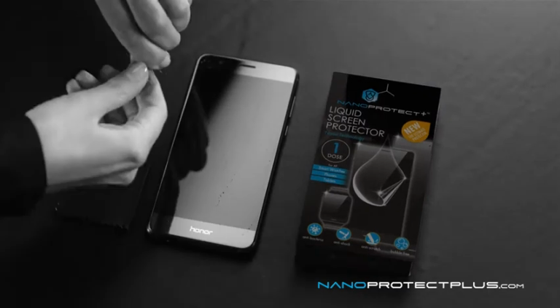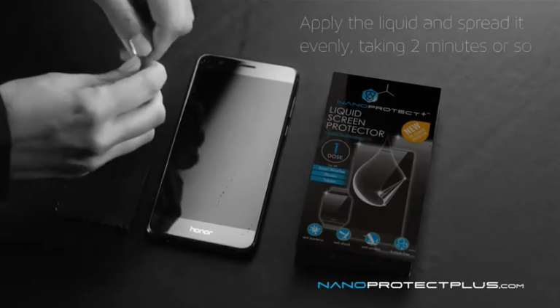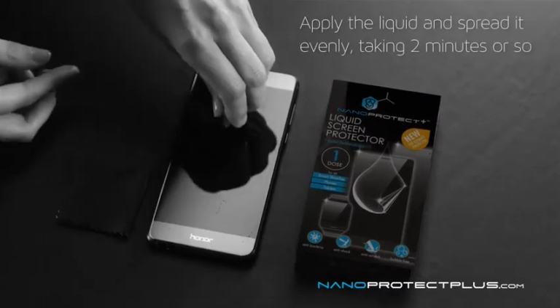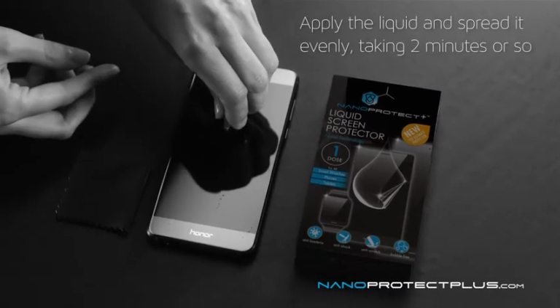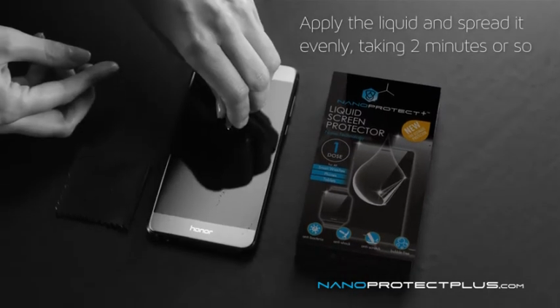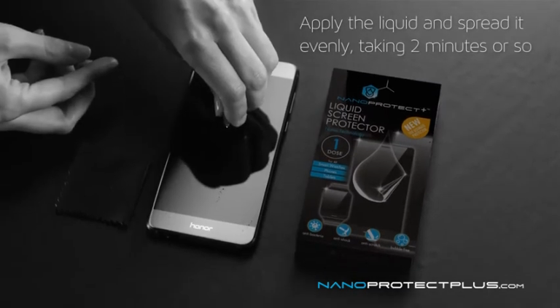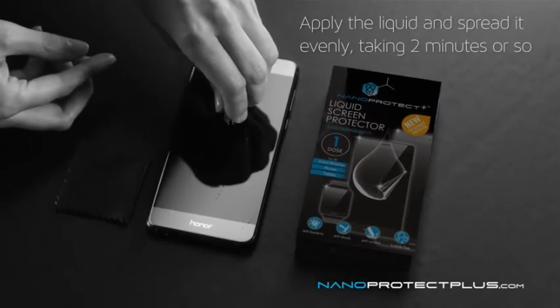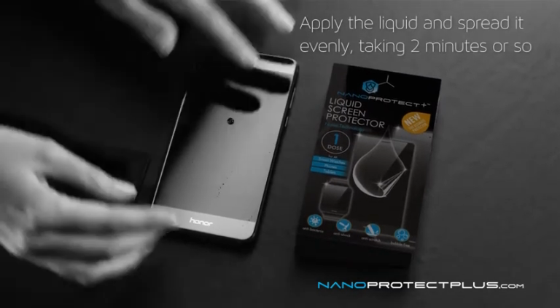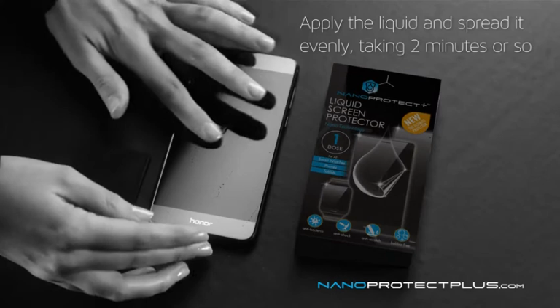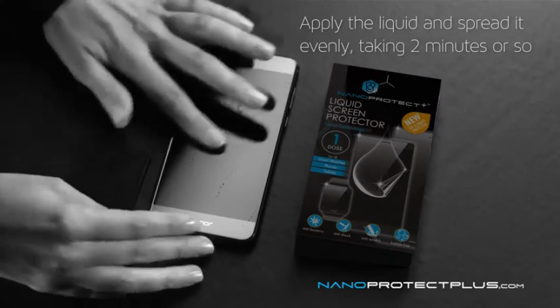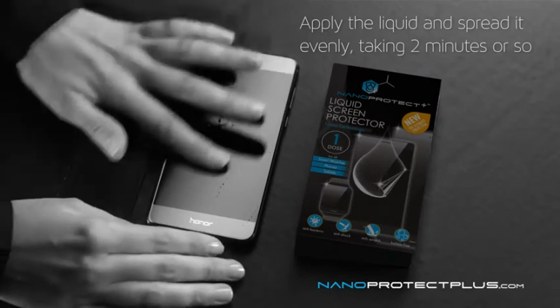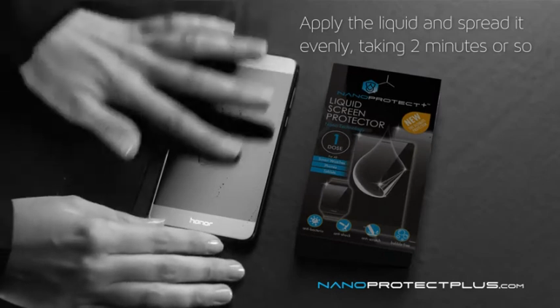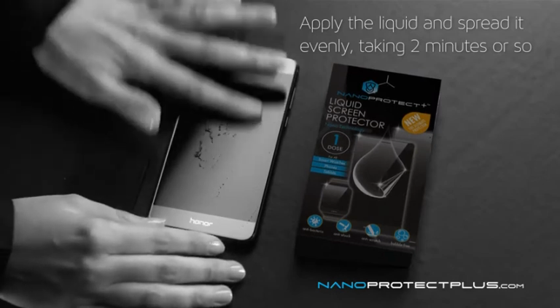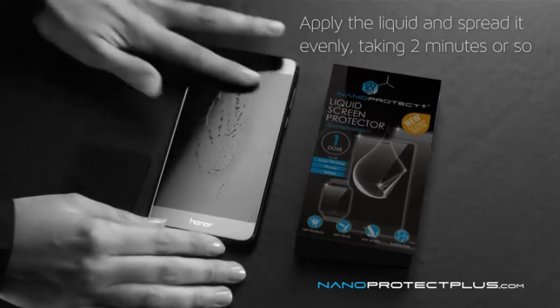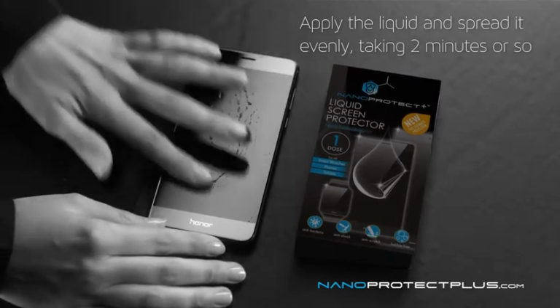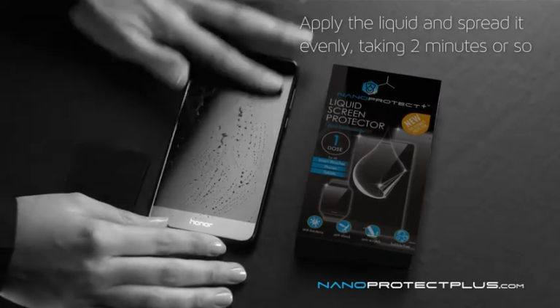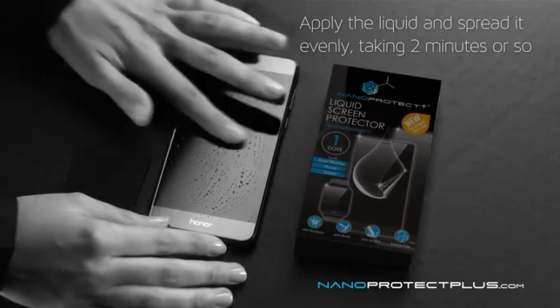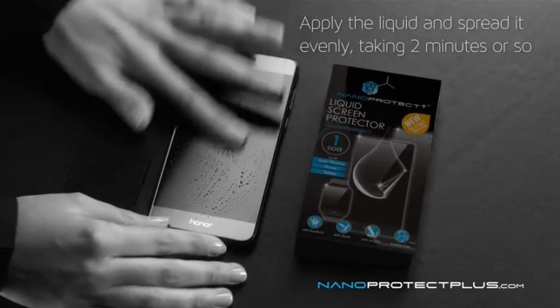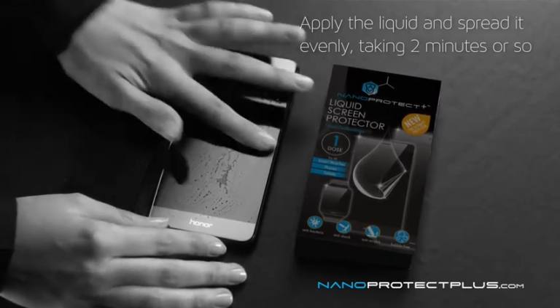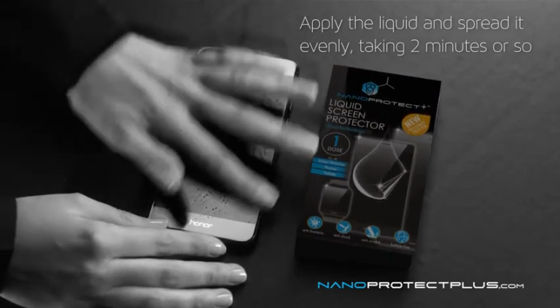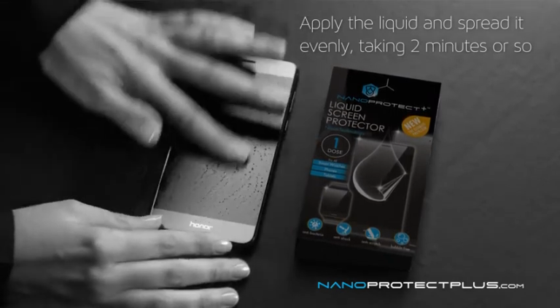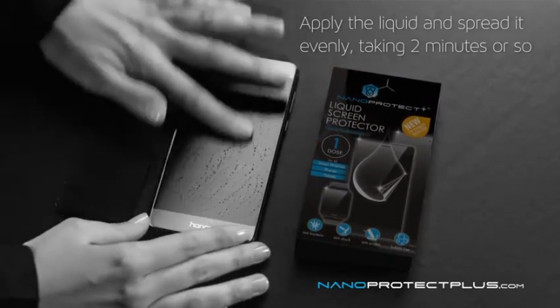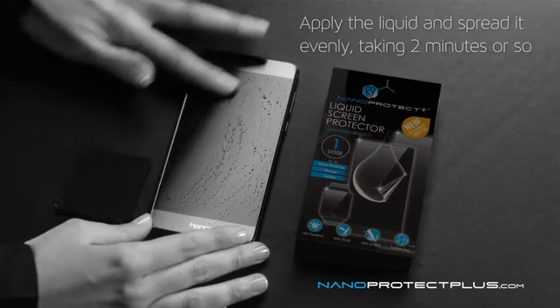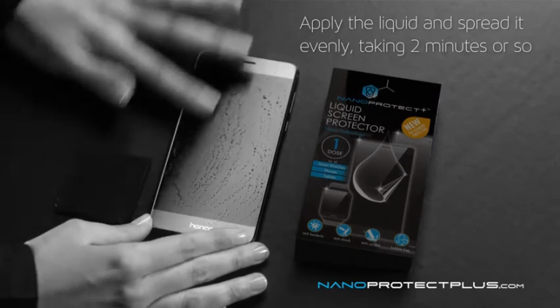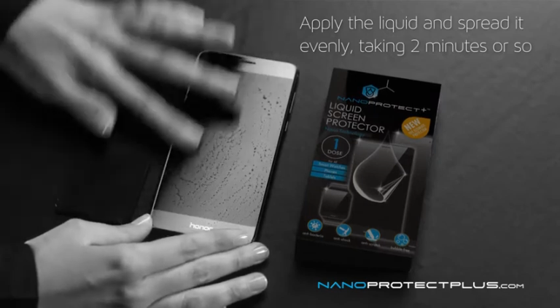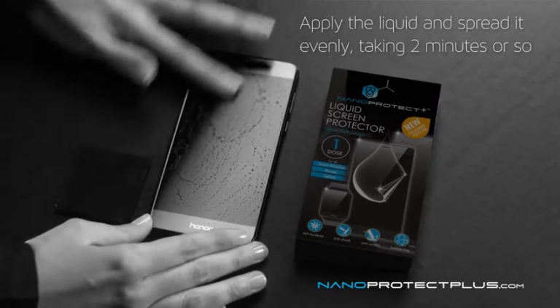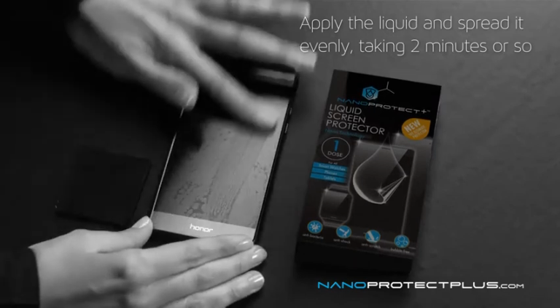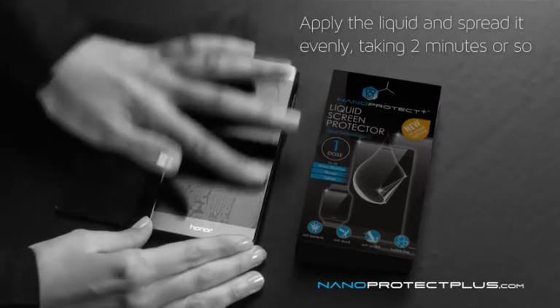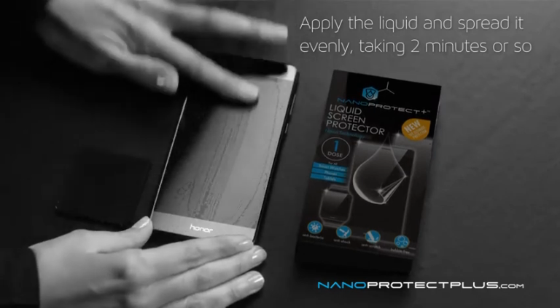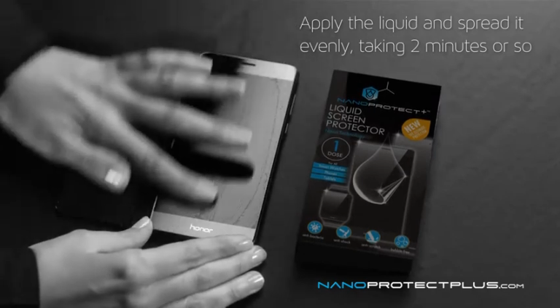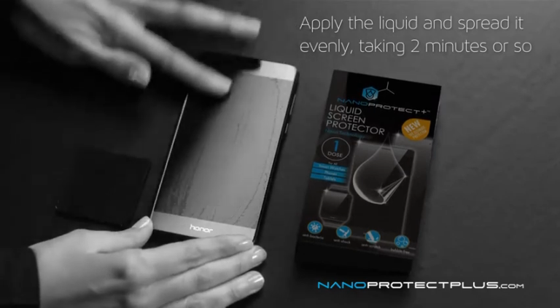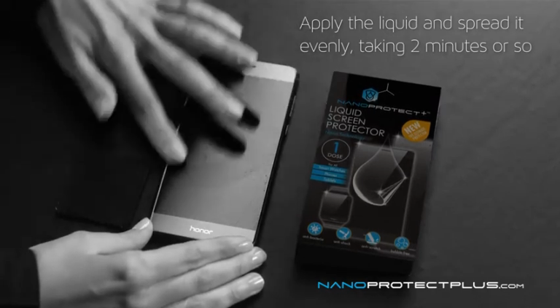Apply all the protective Nanoprotect Plus liquid and with a bare clean finger spread it evenly over the screen's entire surface, as well as over the camera lens on the back of your device, until the screen is all dry.